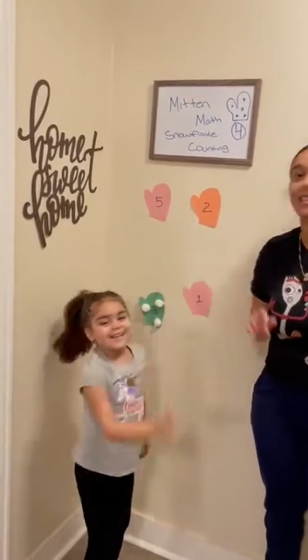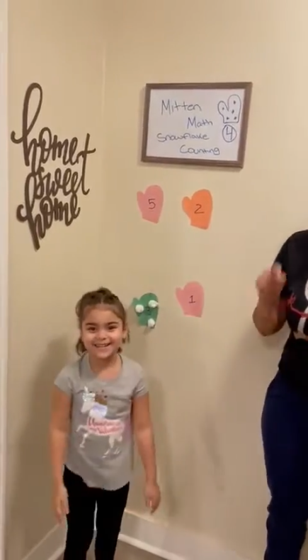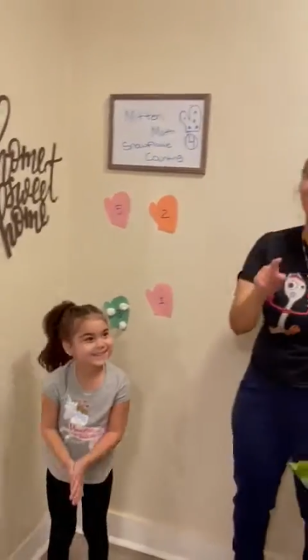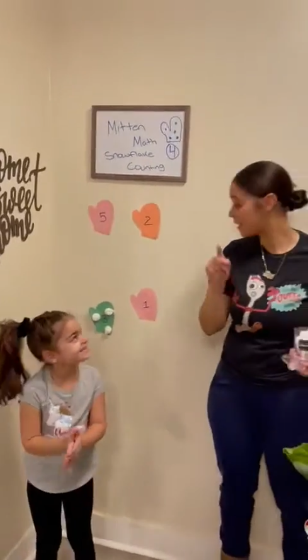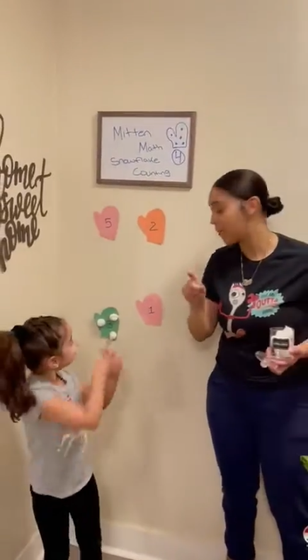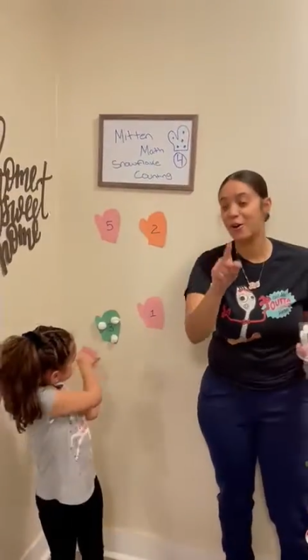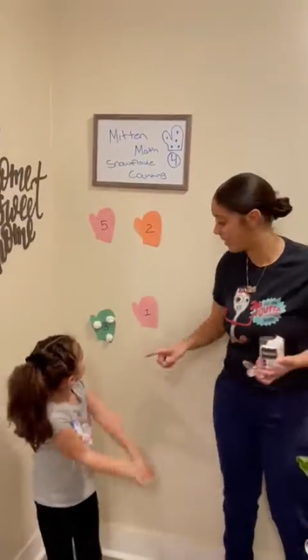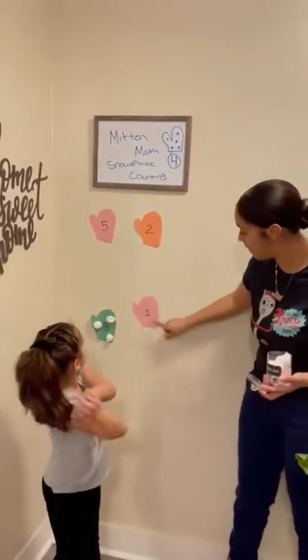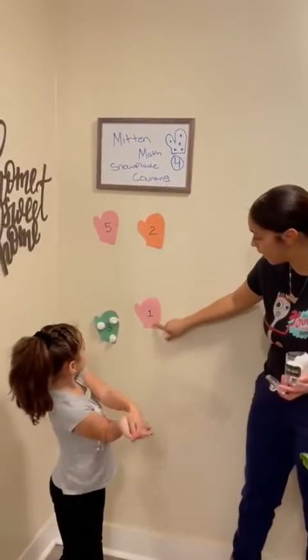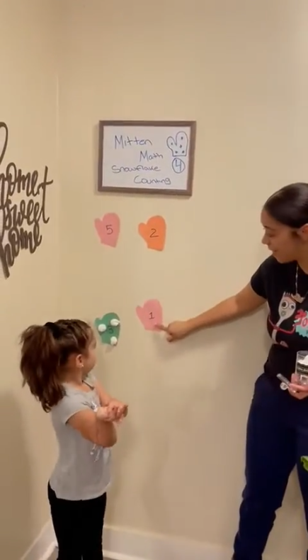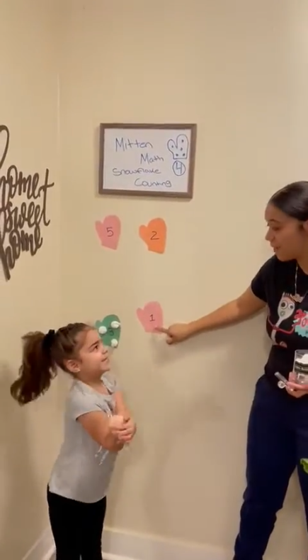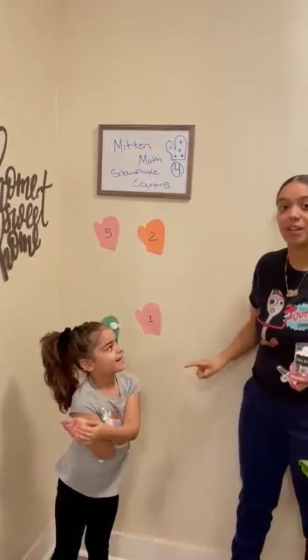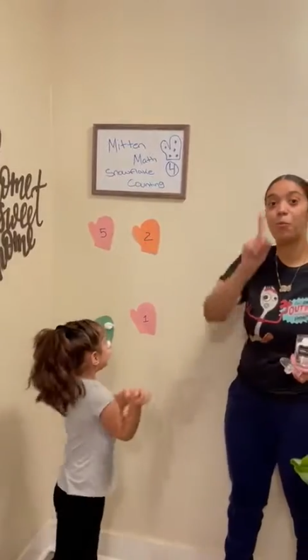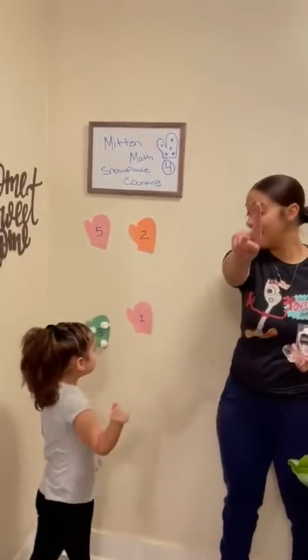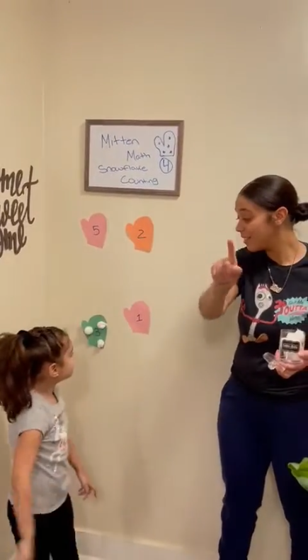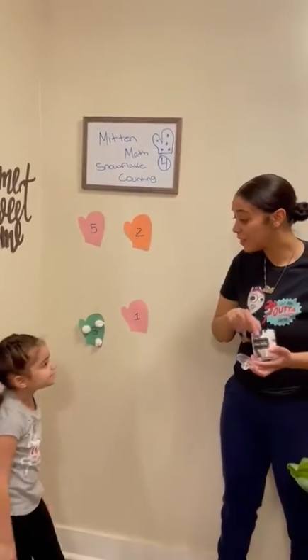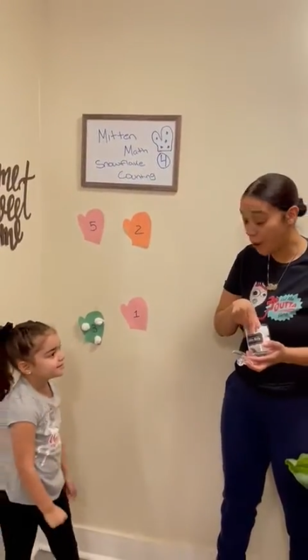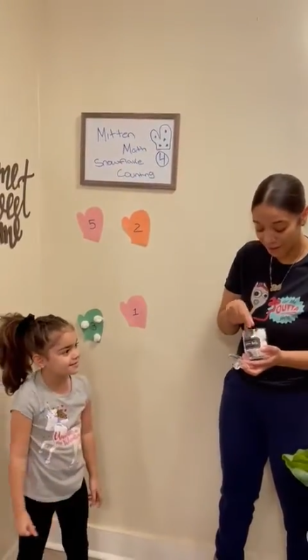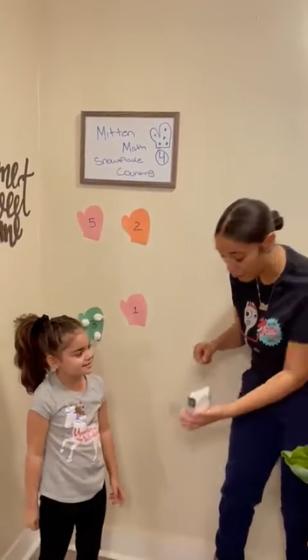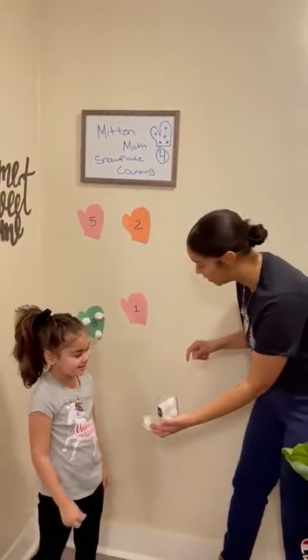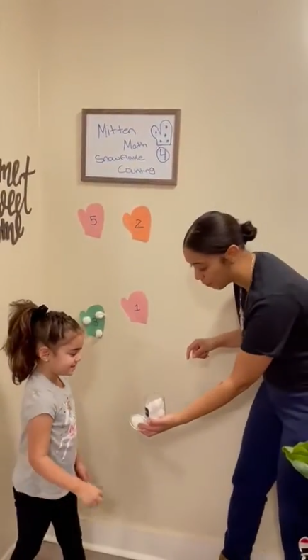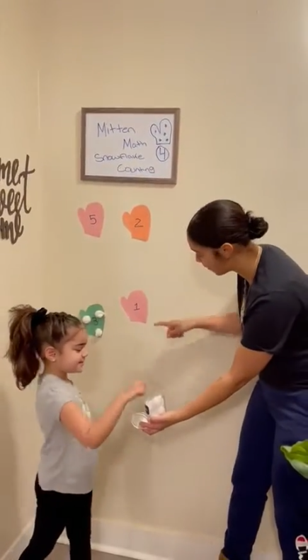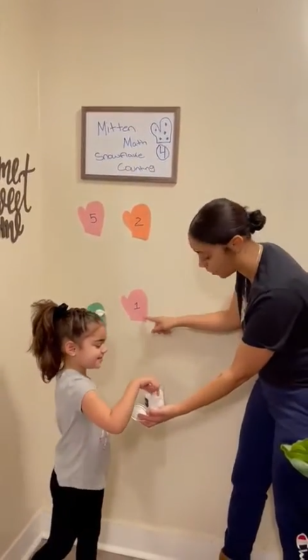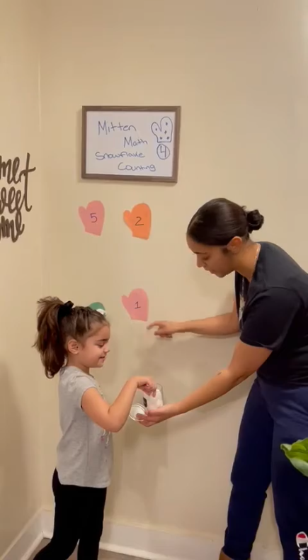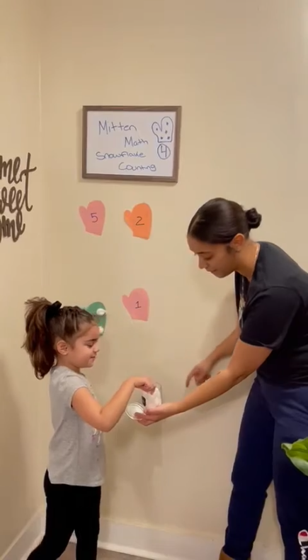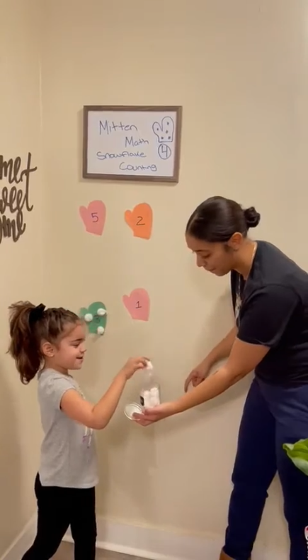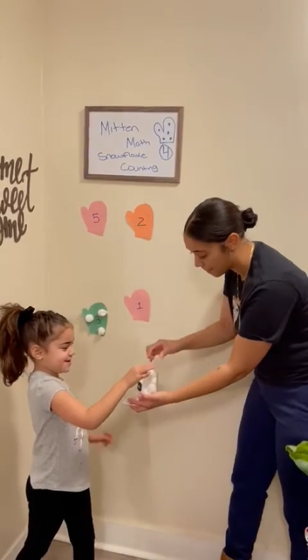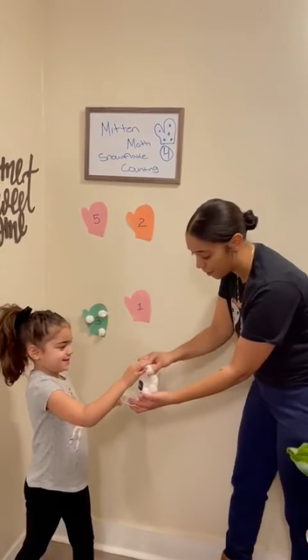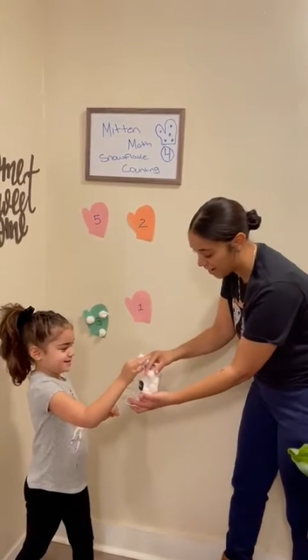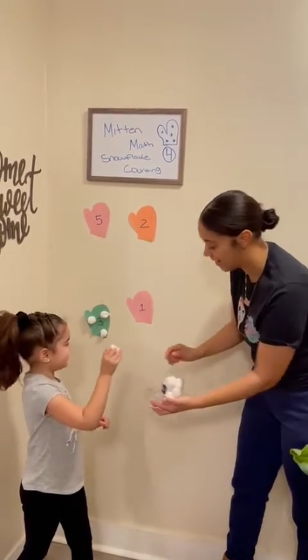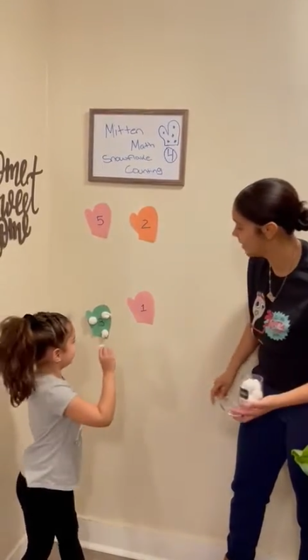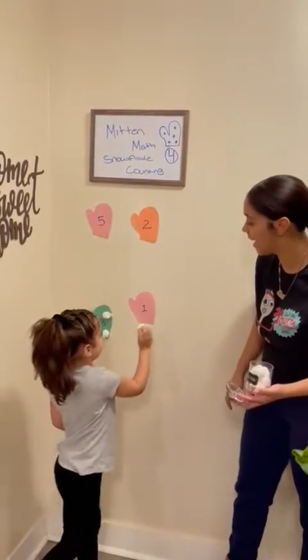Let's see, what's our next number on our mitten? One! So we need one snowball. You want to put one snowball on the mitten? One. One. Good job!